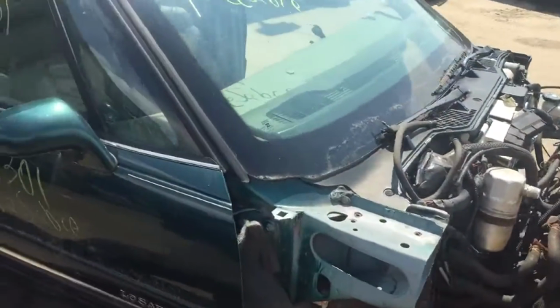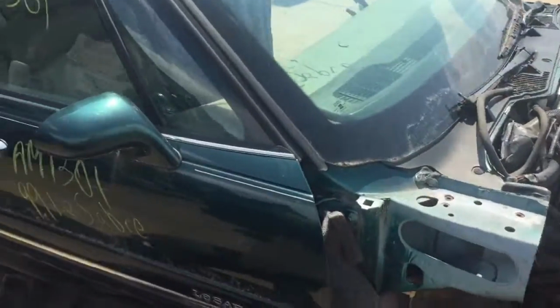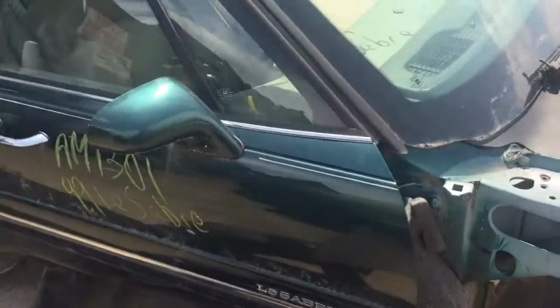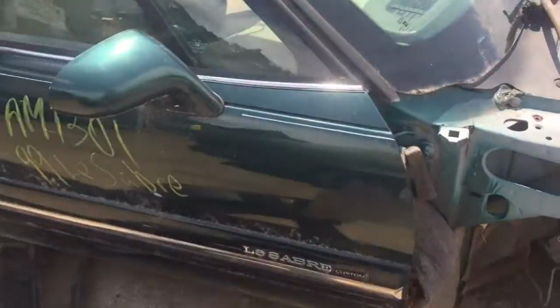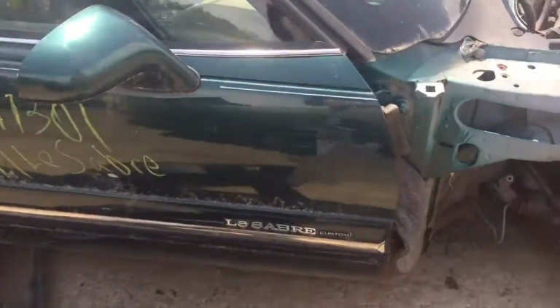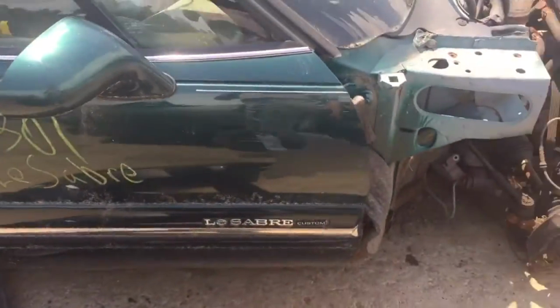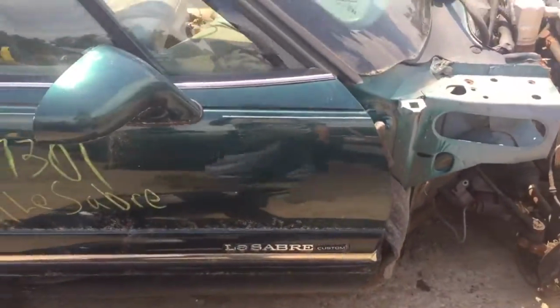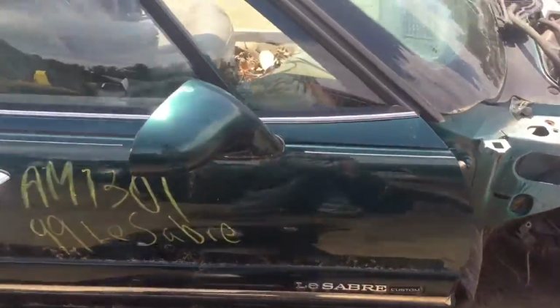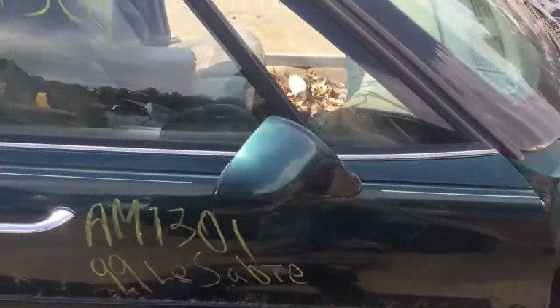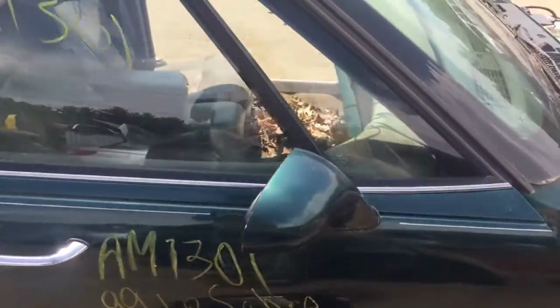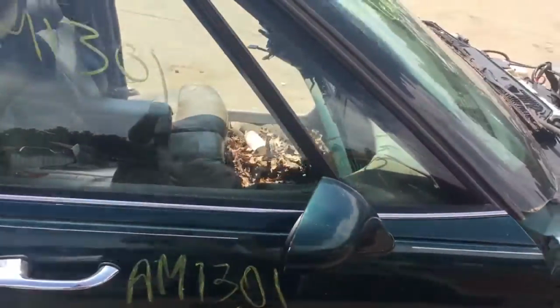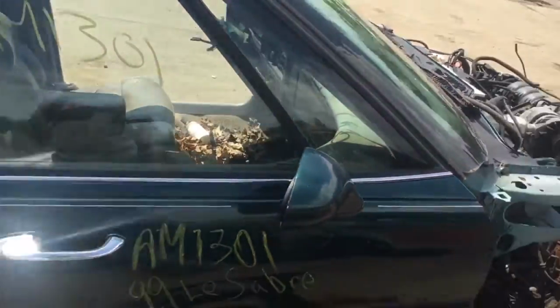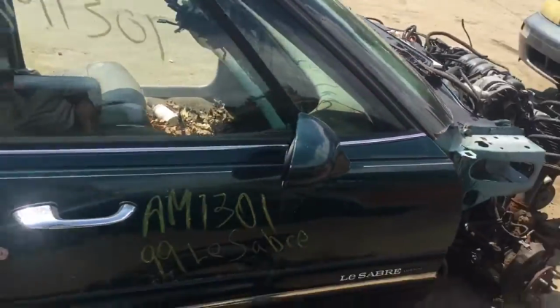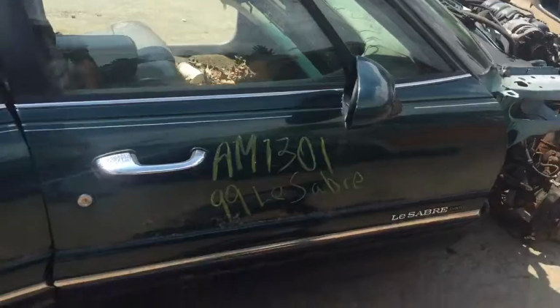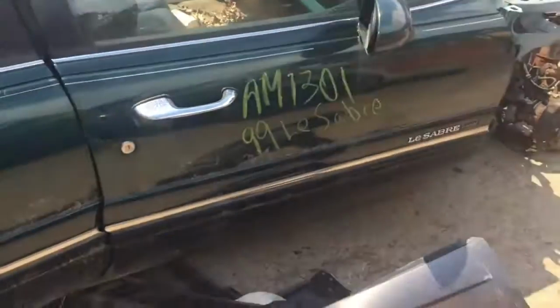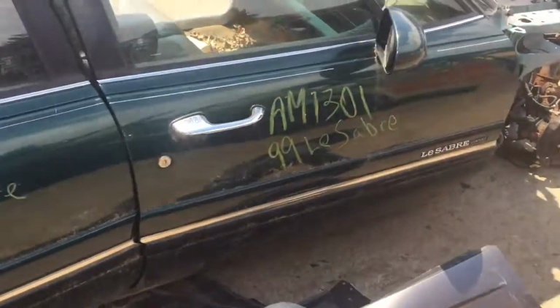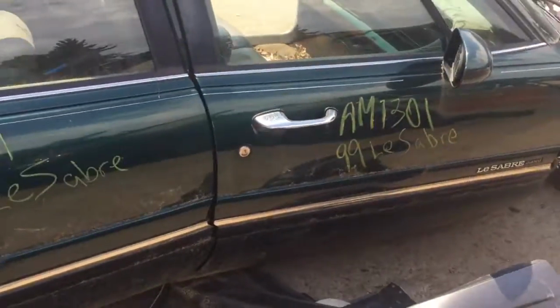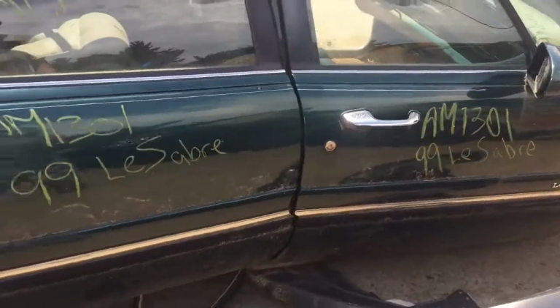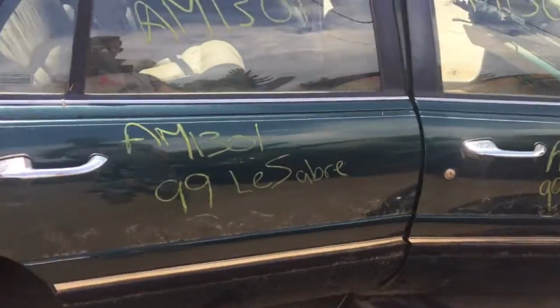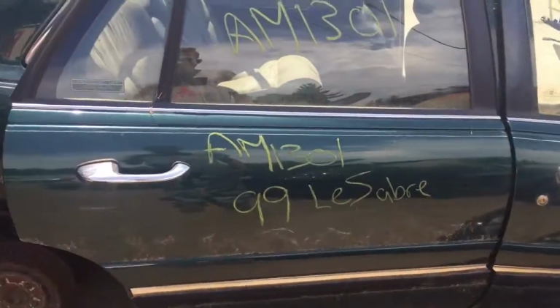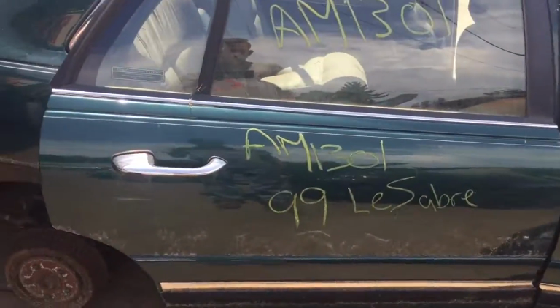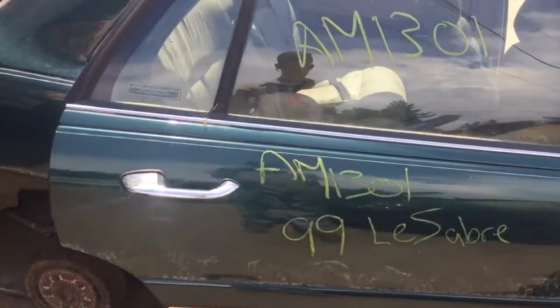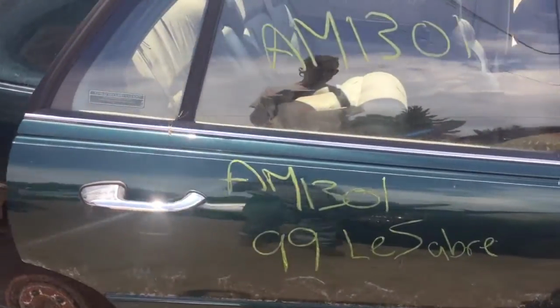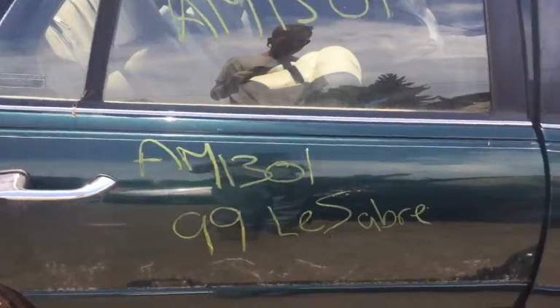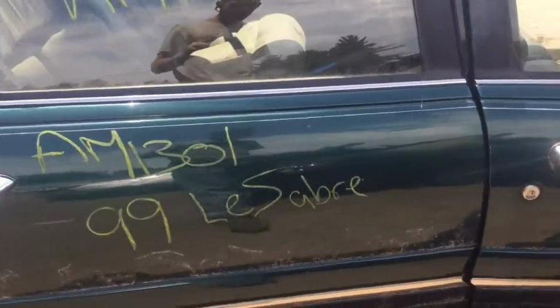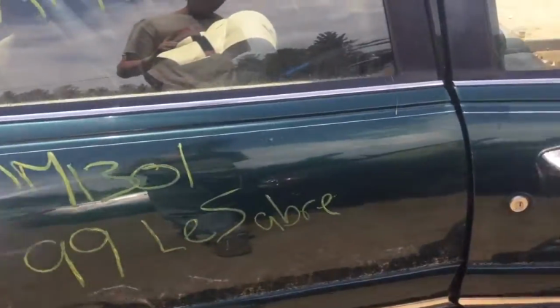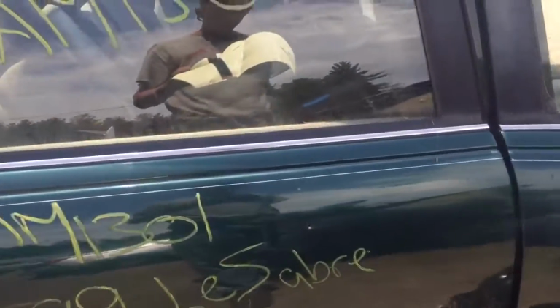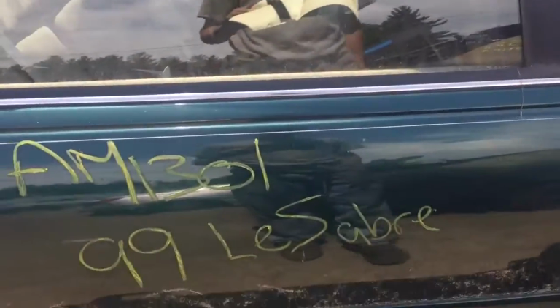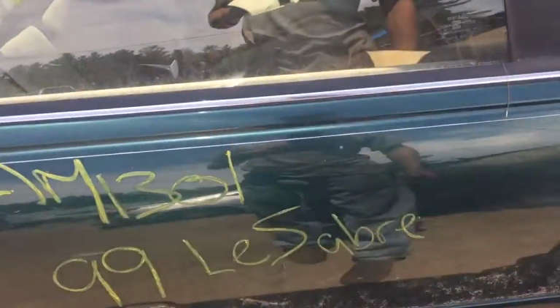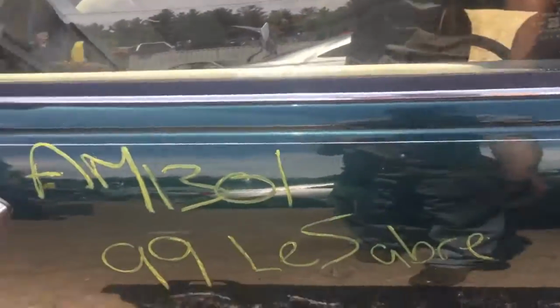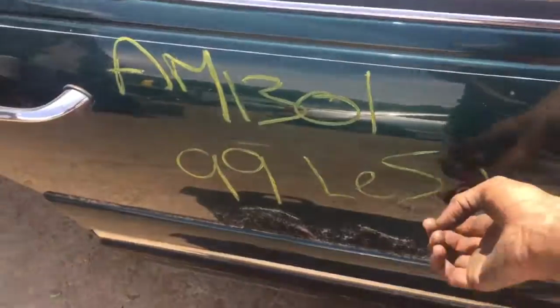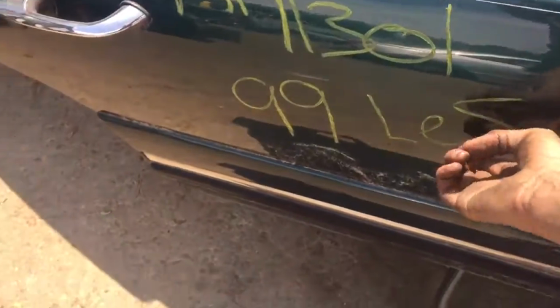Passenger side front door is scuffed up a bit over by where the fender would be. Passenger side rear door is scuffed up a bit as well.